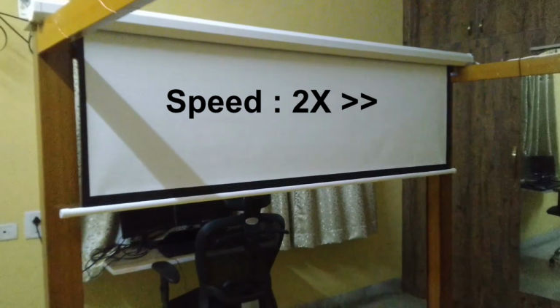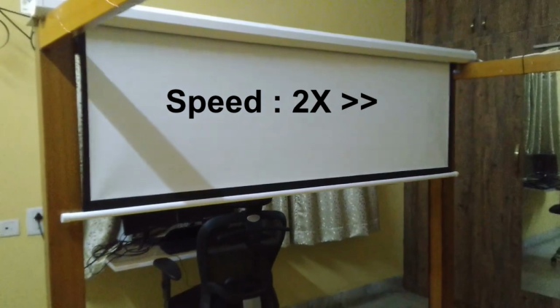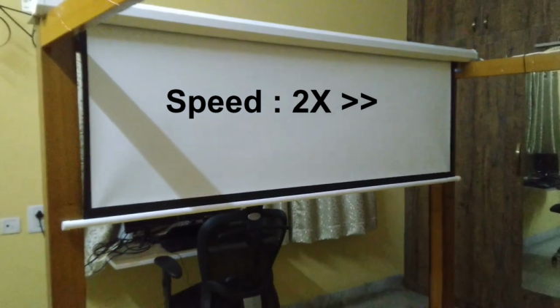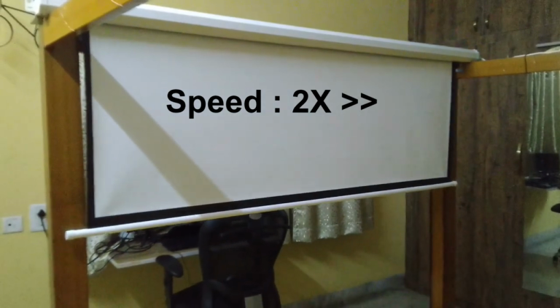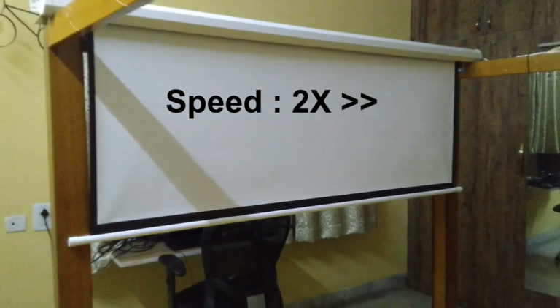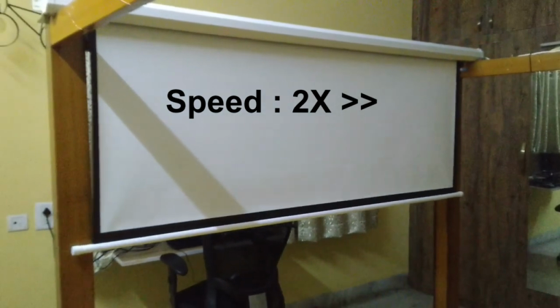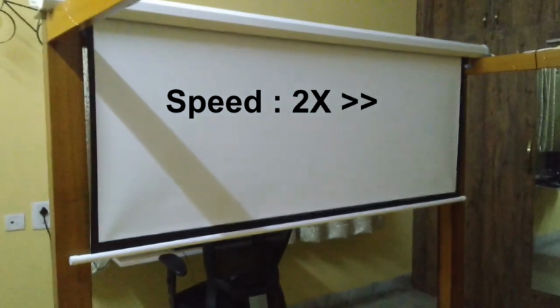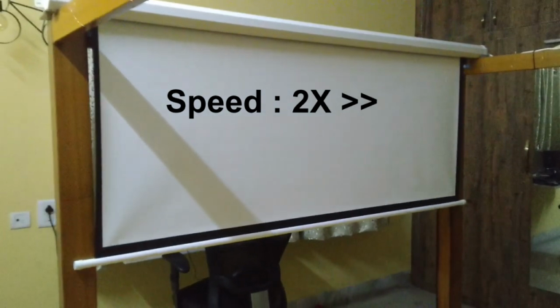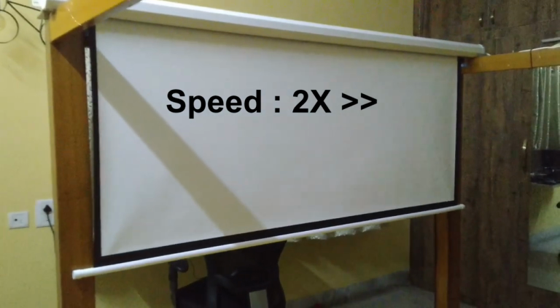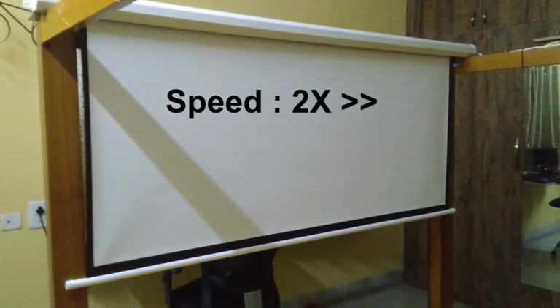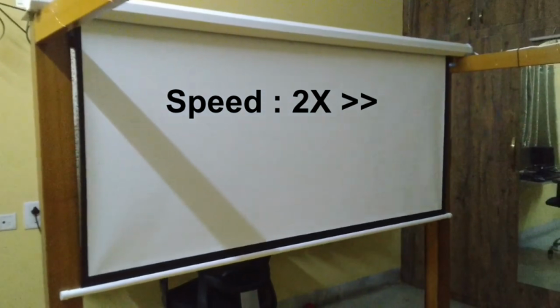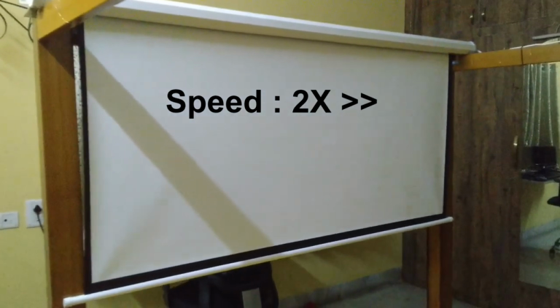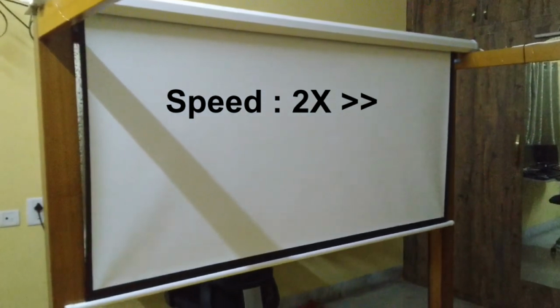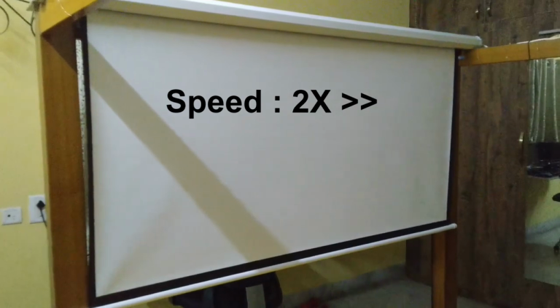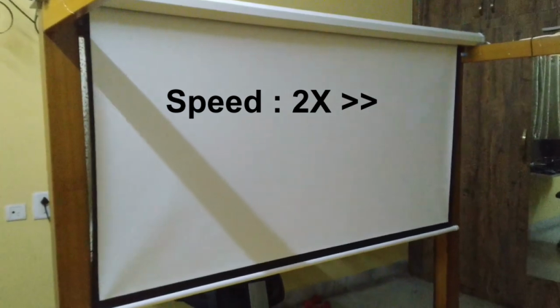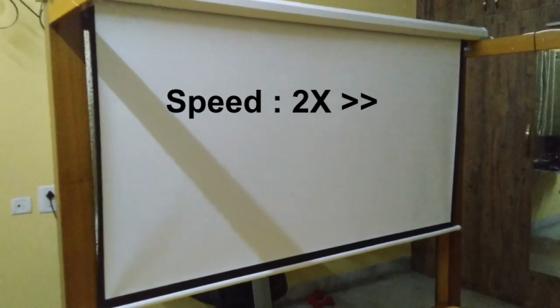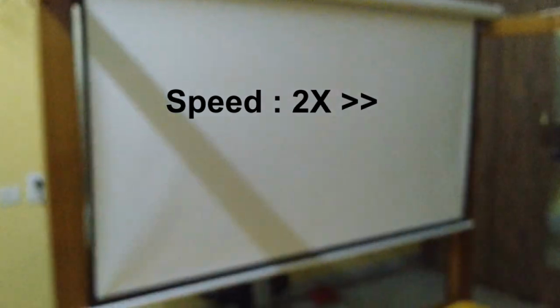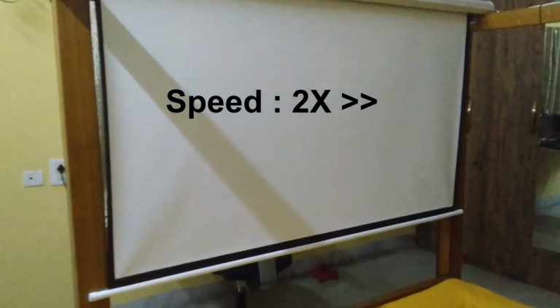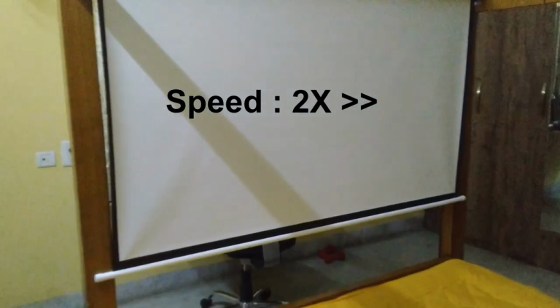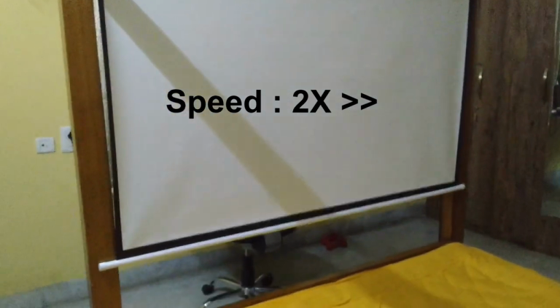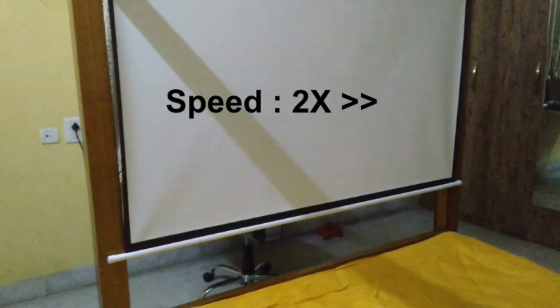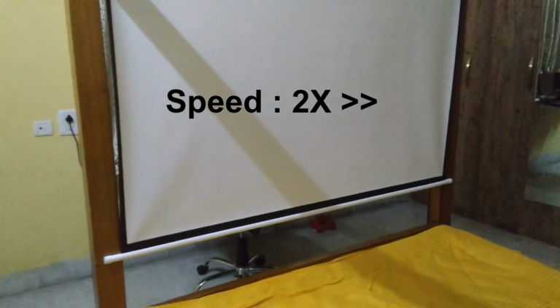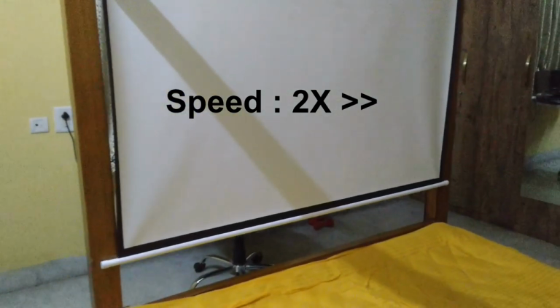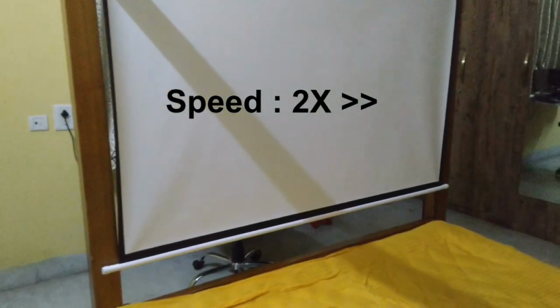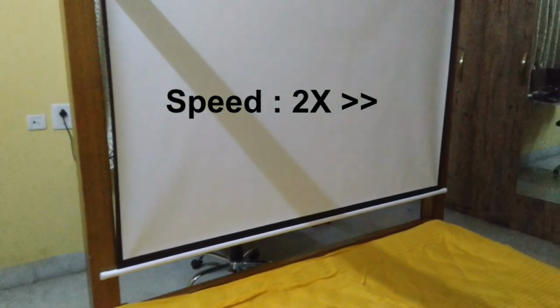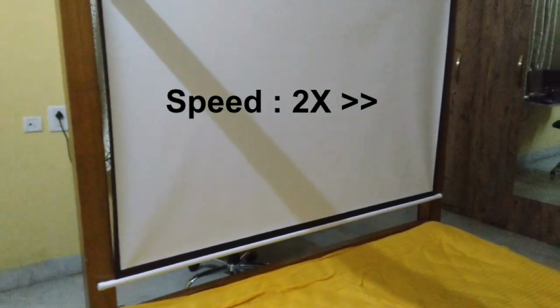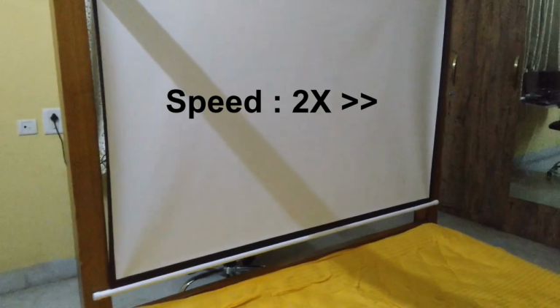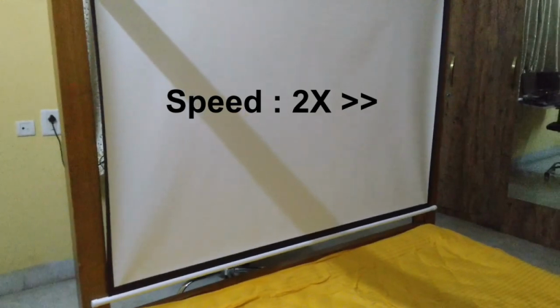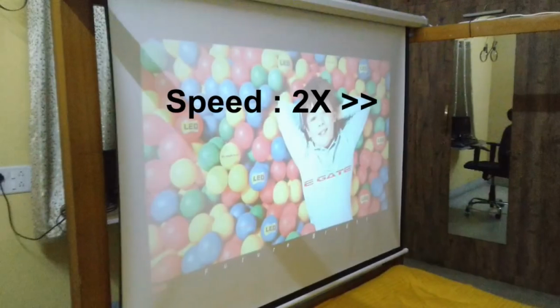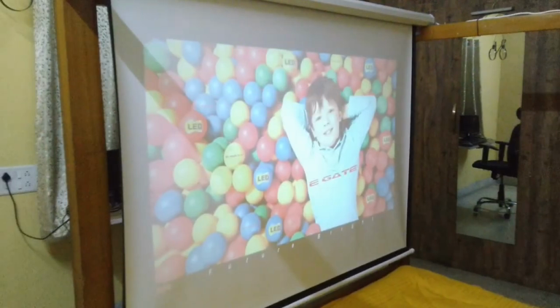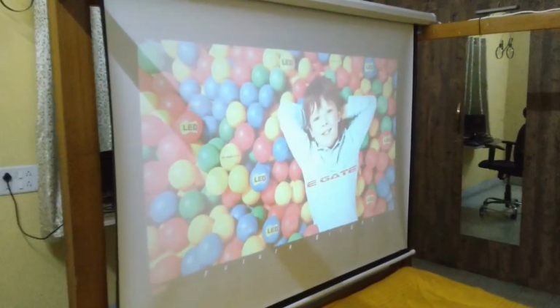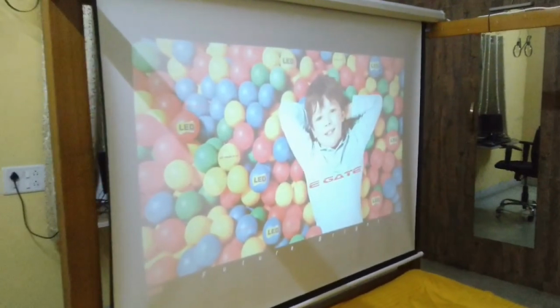The projection screen is of canvas material and has a smooth white finish with distinct black borders. There were no marks or stains on the screen when I received it. Note that the screen is only as good as the projector that you use.